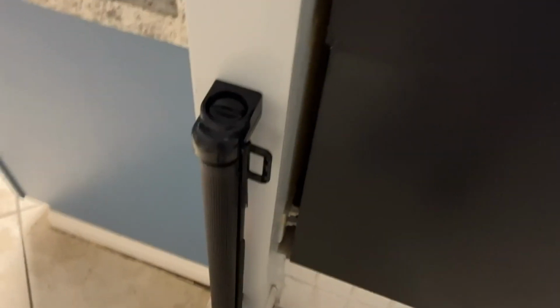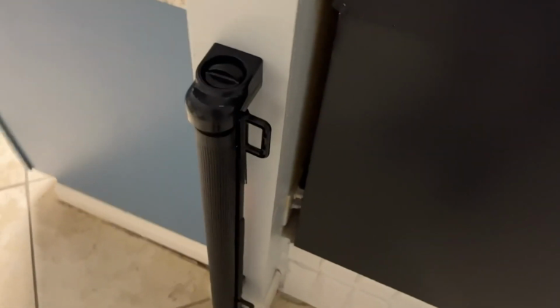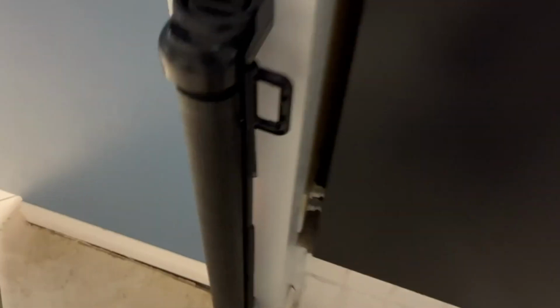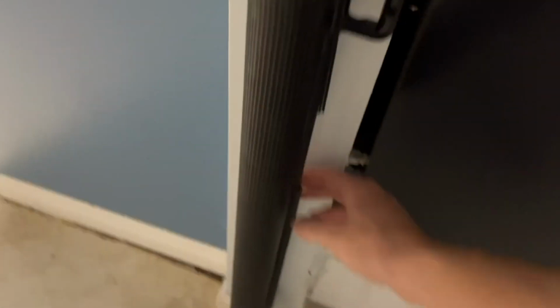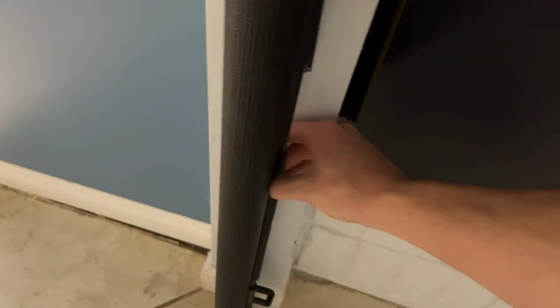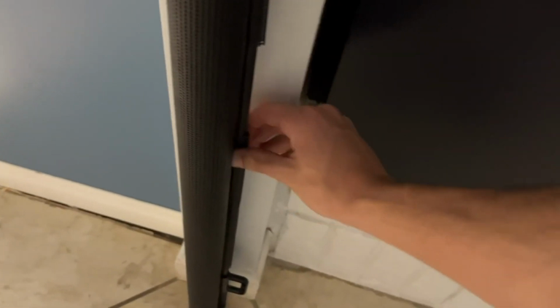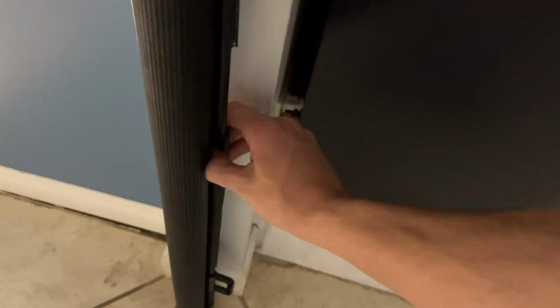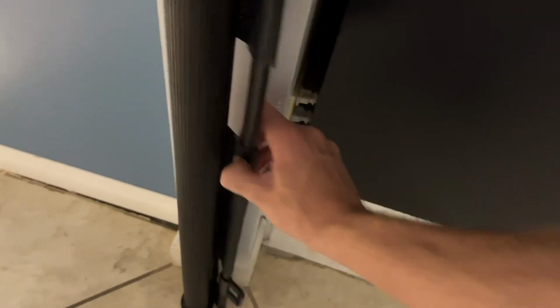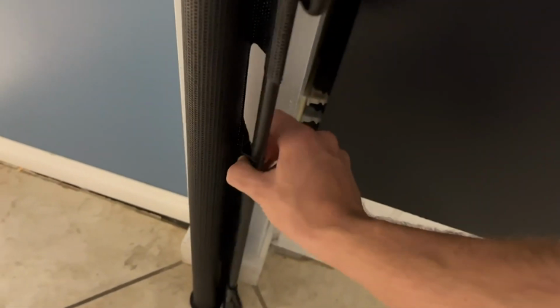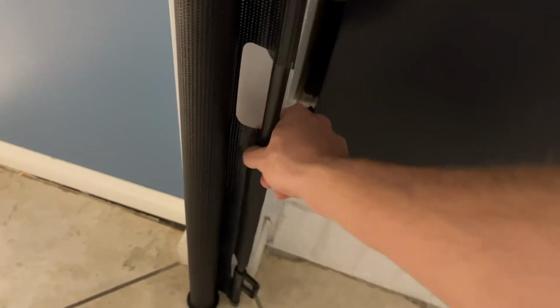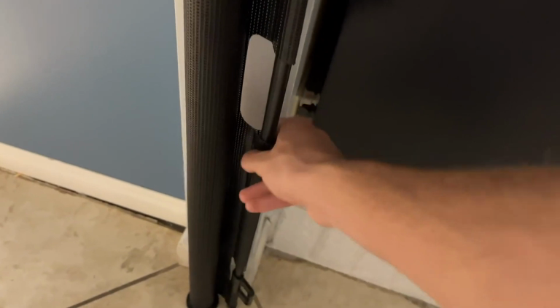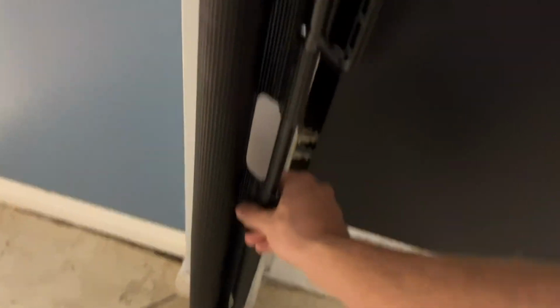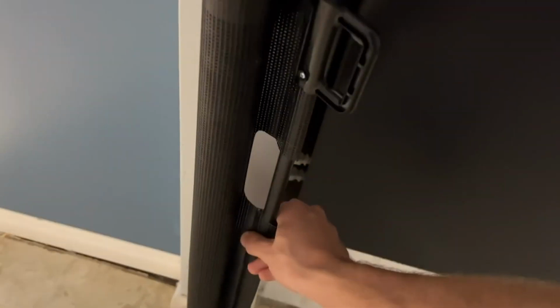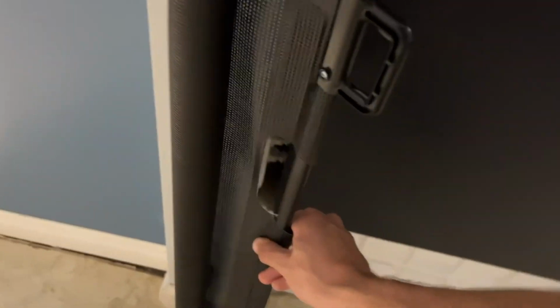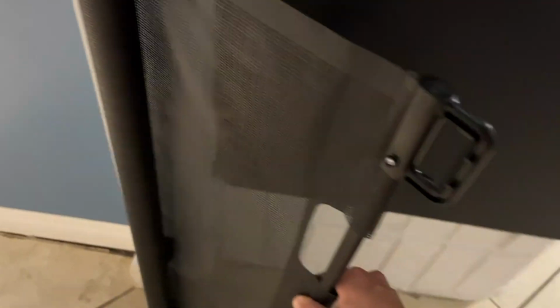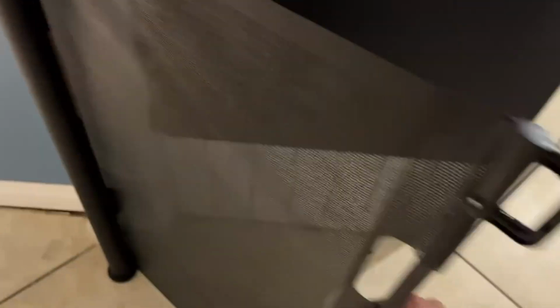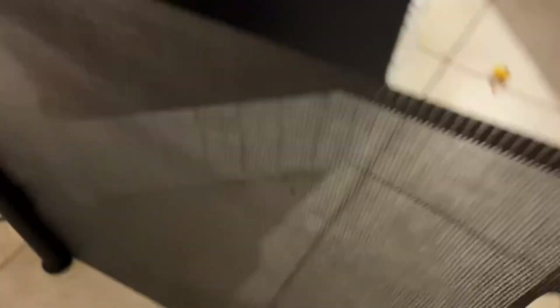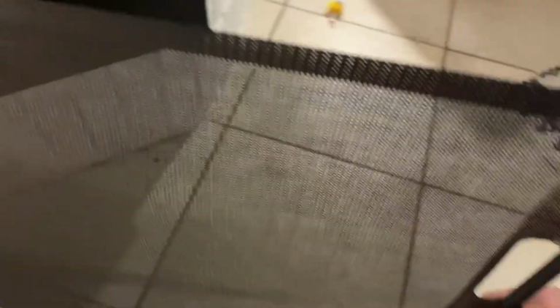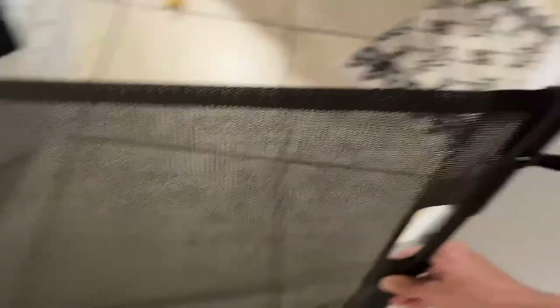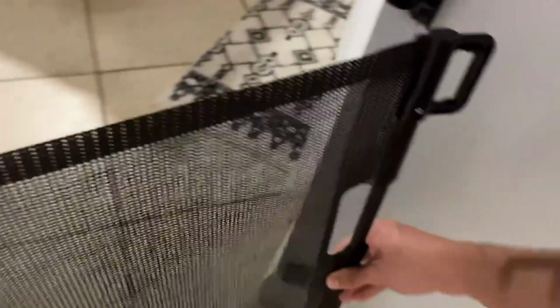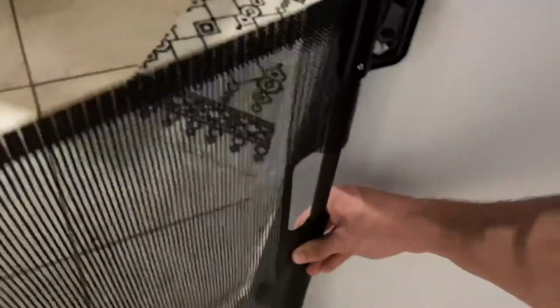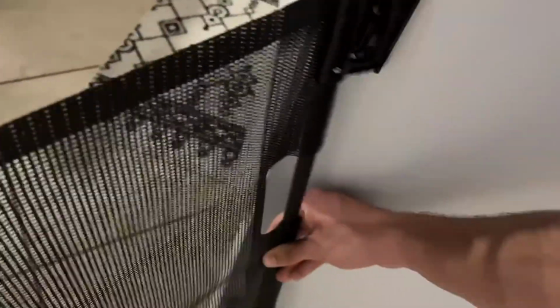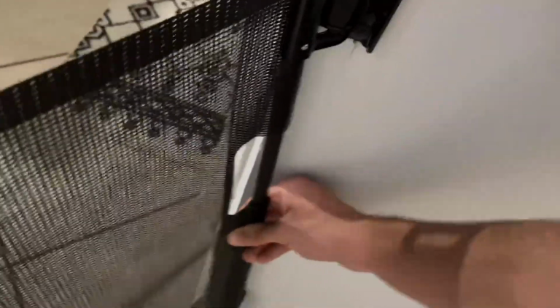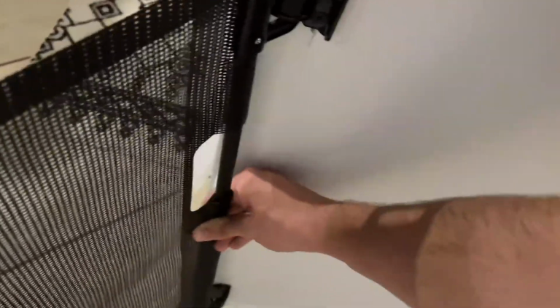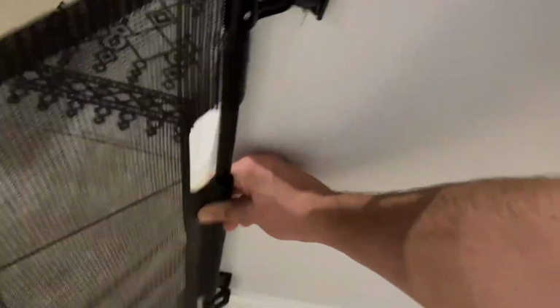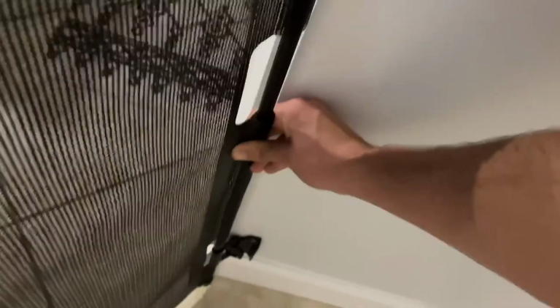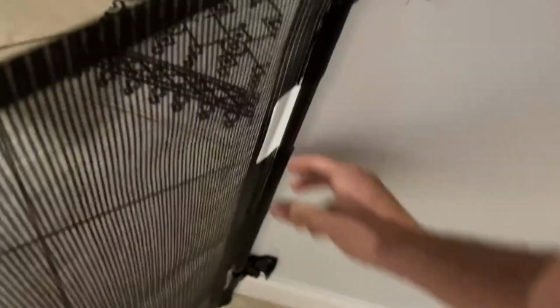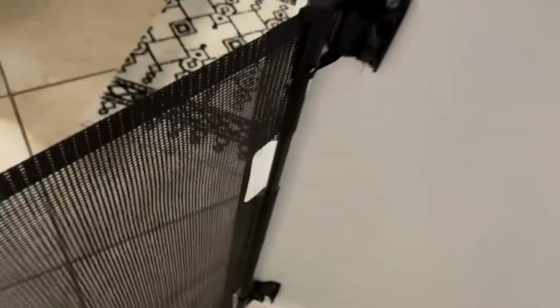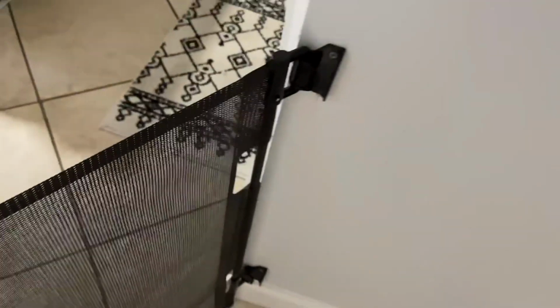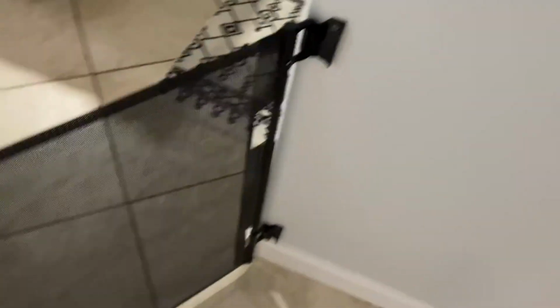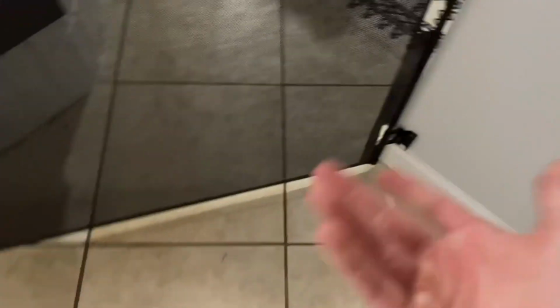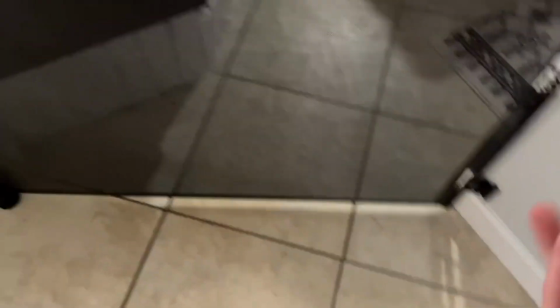Basically how it works, you can just pull it out — I'll show you guys how simple it is. I can probably just do it with one hand. So do it with one hand, get it lined up, and then there you go. It's as simple as that.